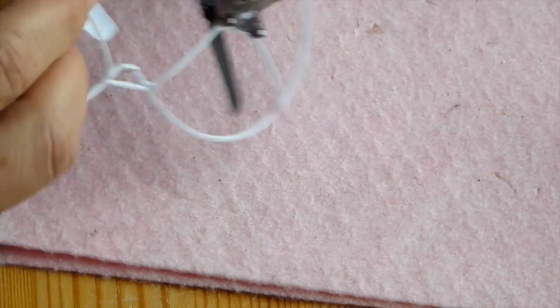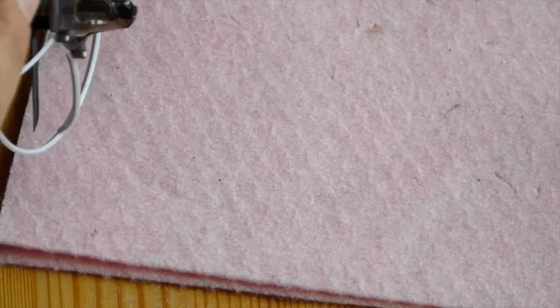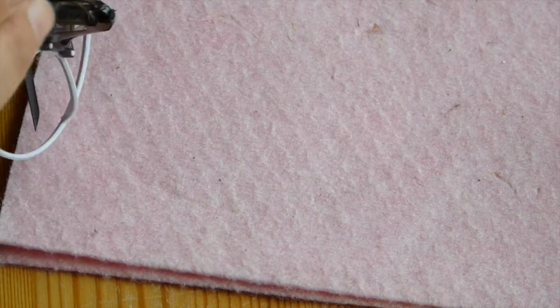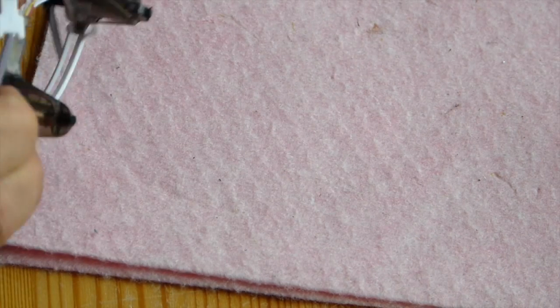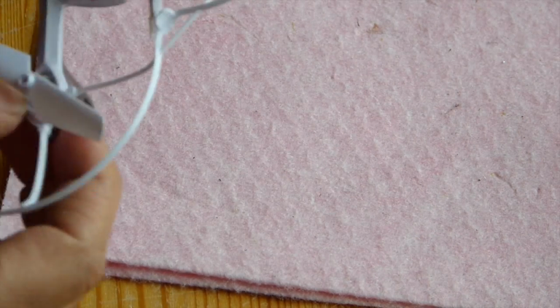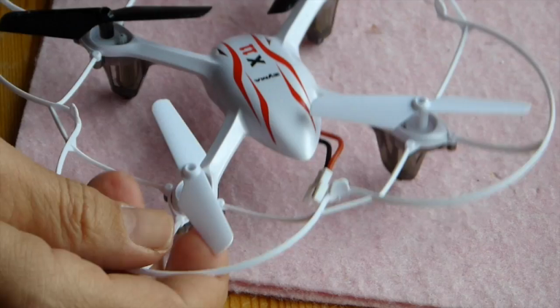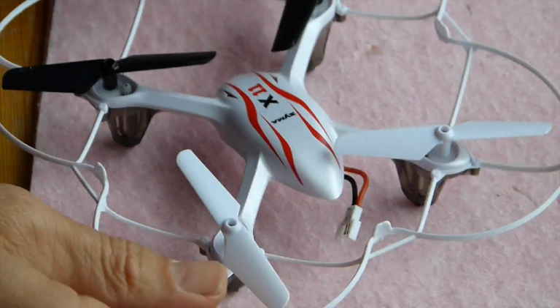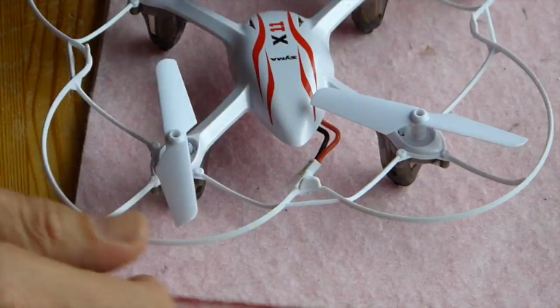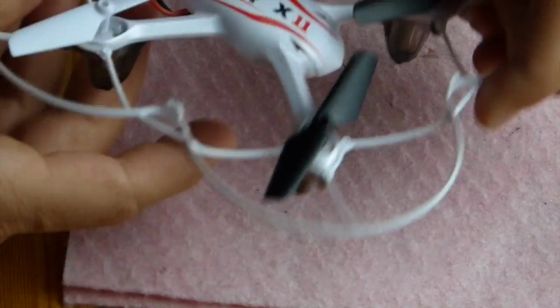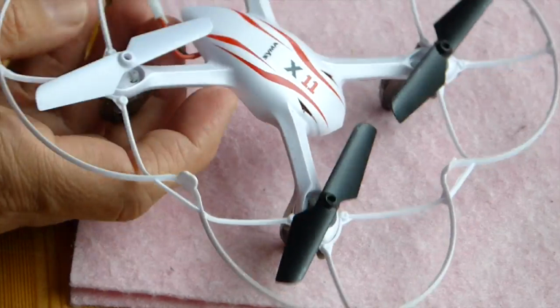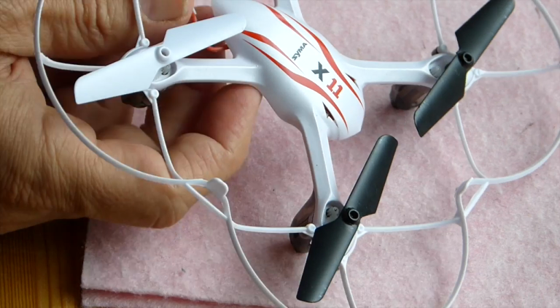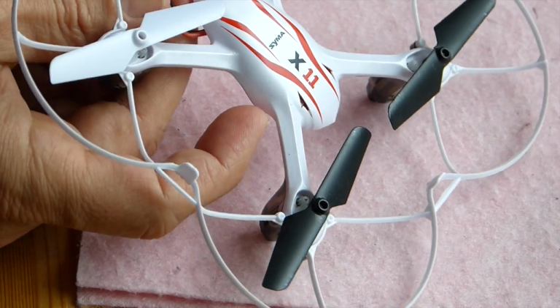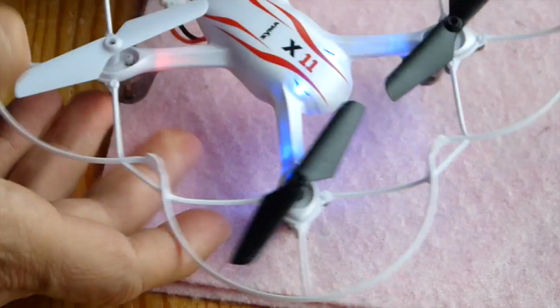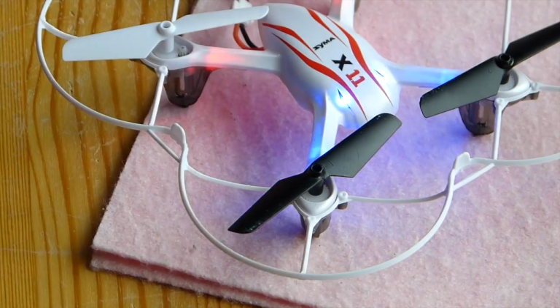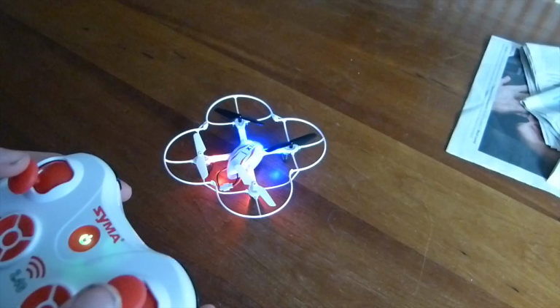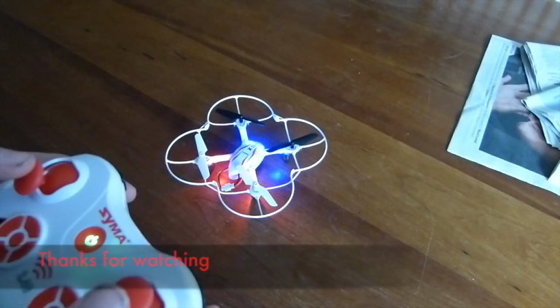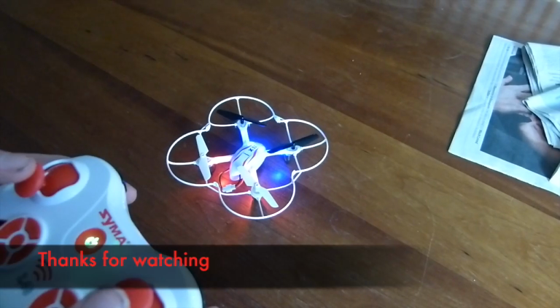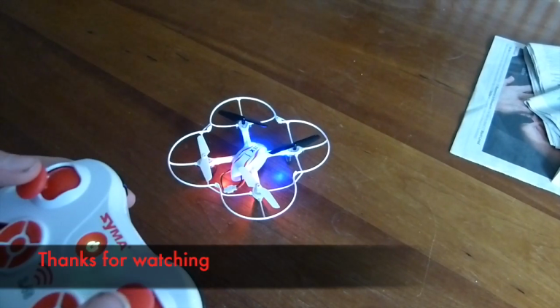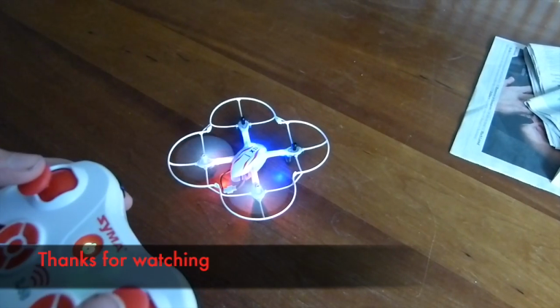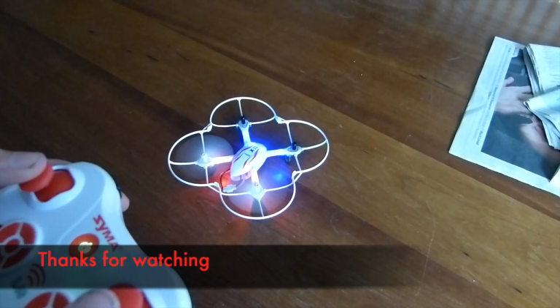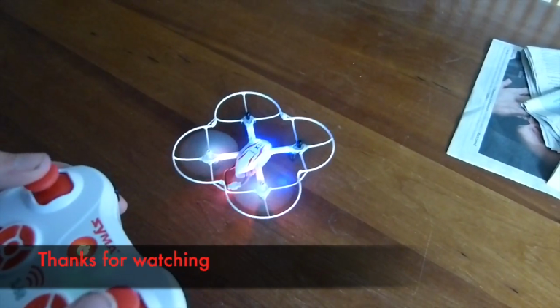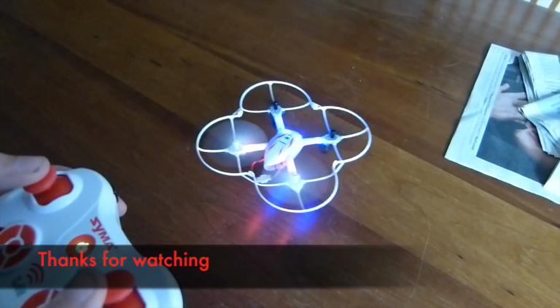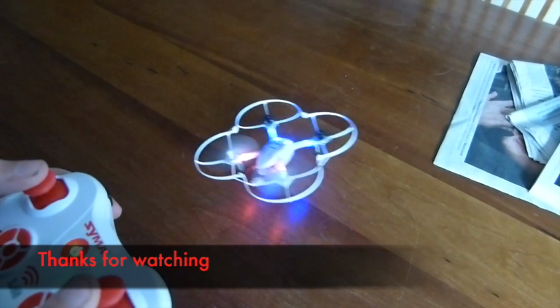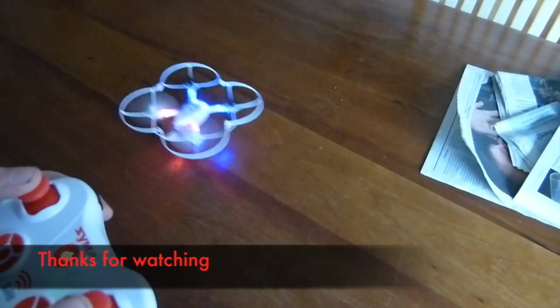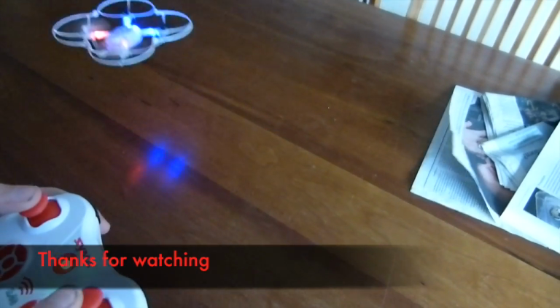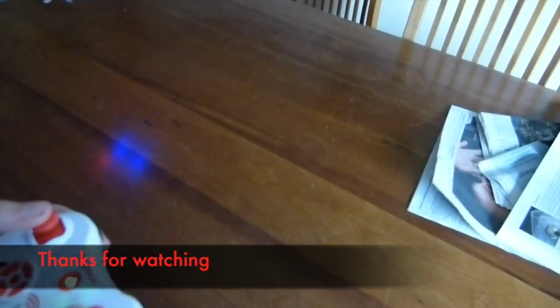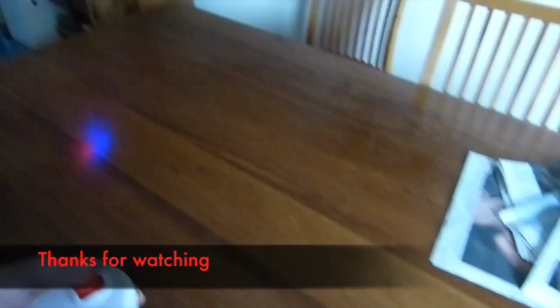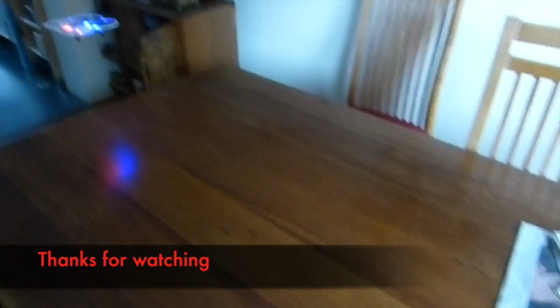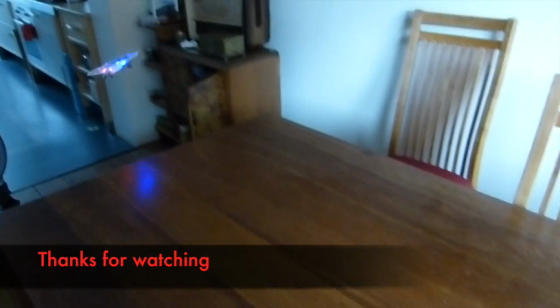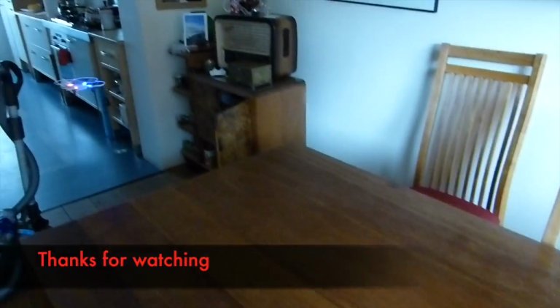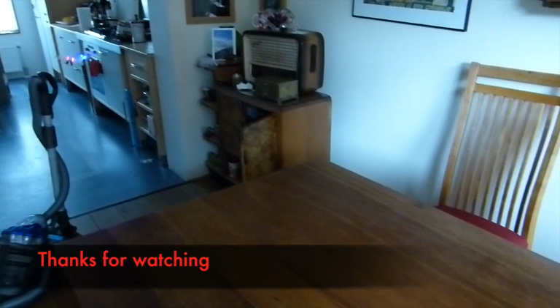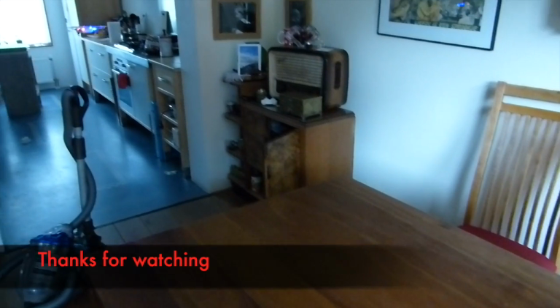That's basically all I can tell. I hope you liked my first quadcopter how-to. Thank you guys for watching and I'll see you in the next video.